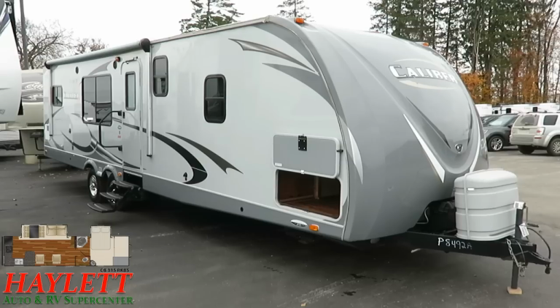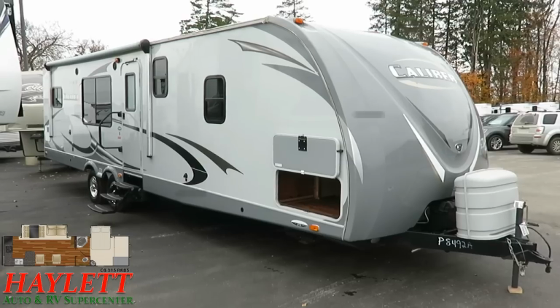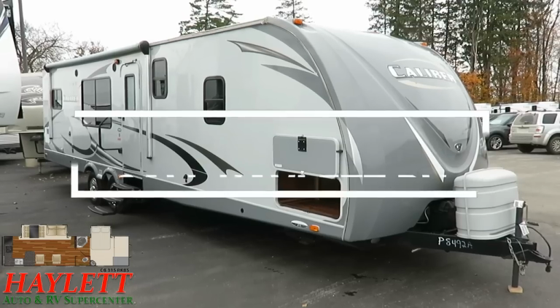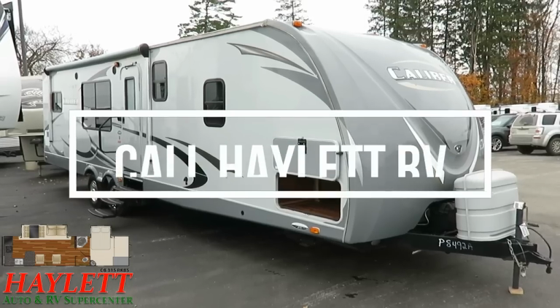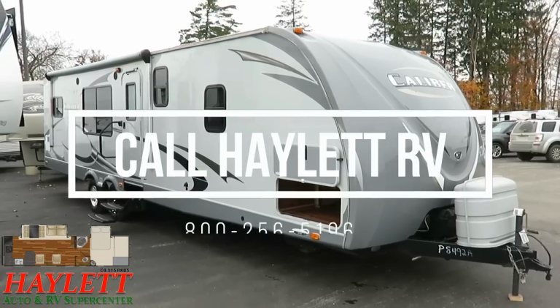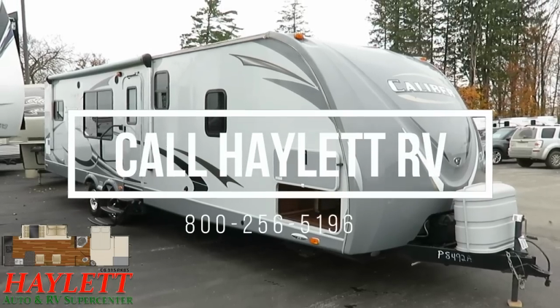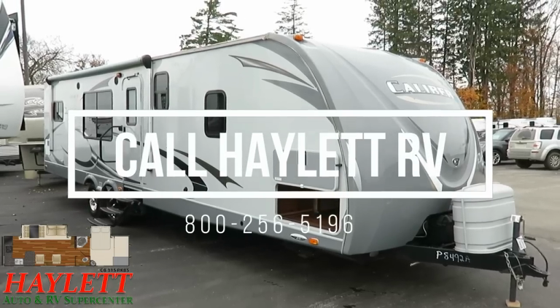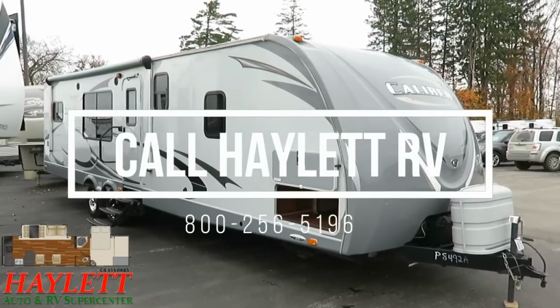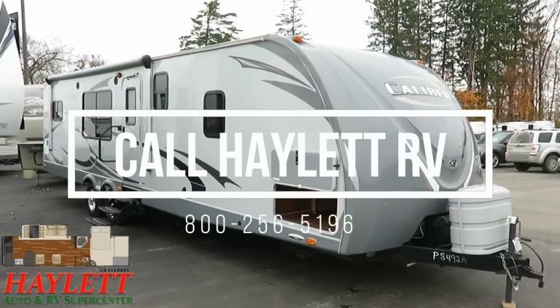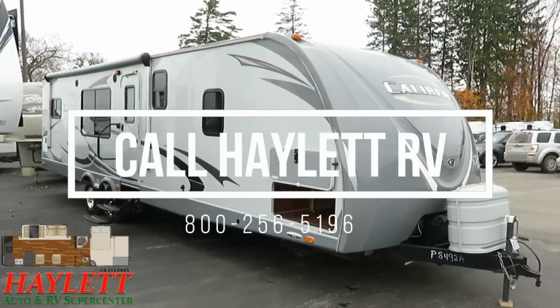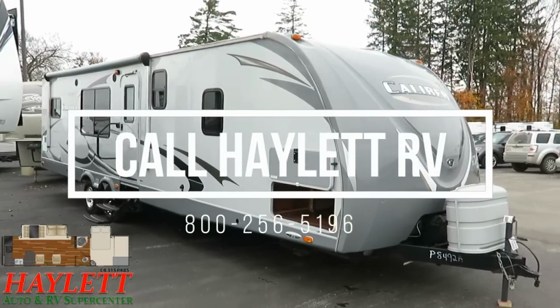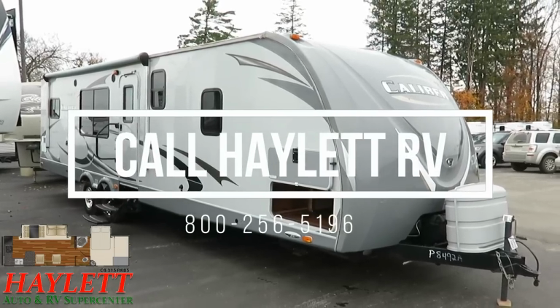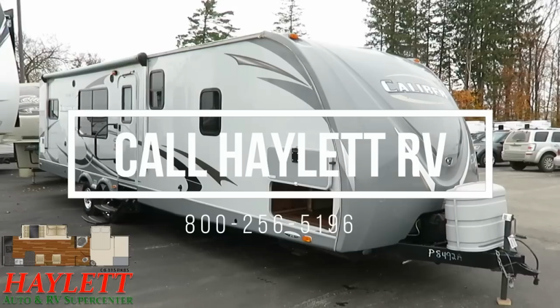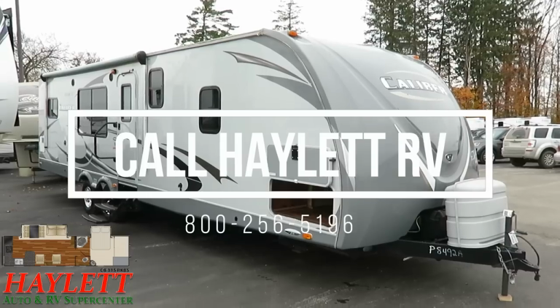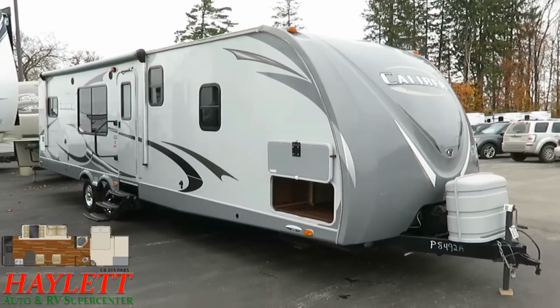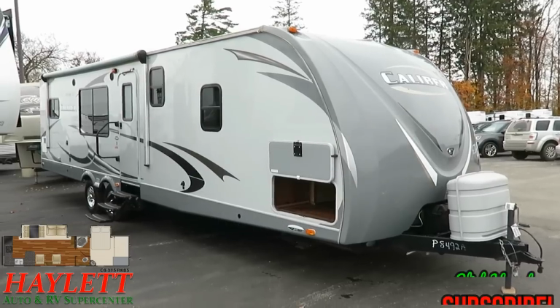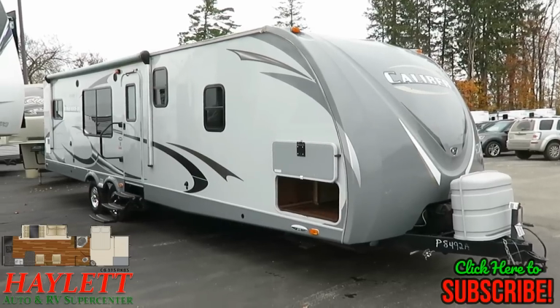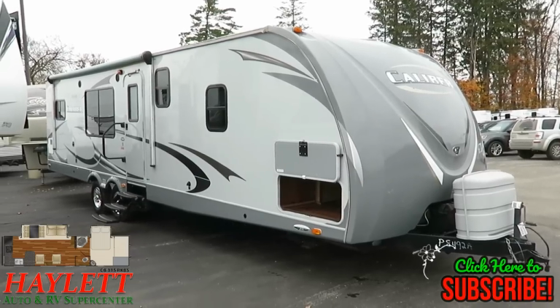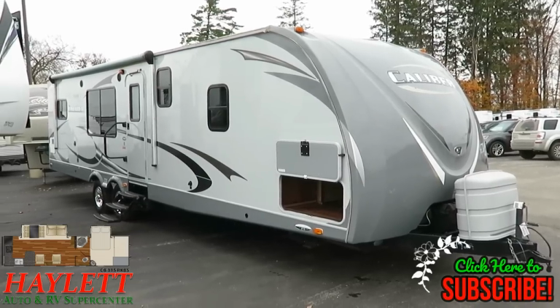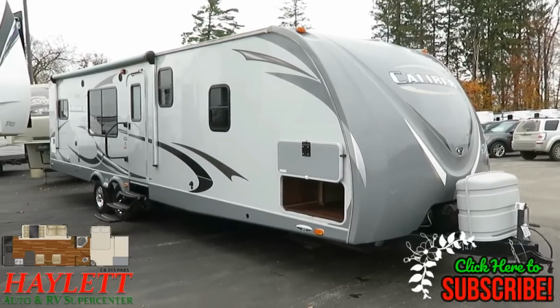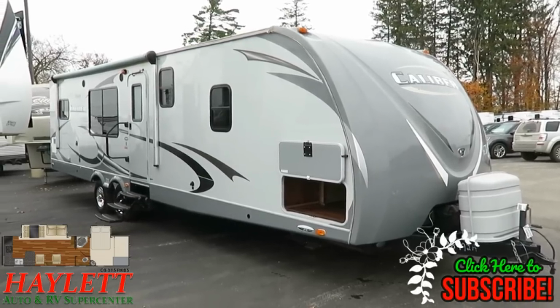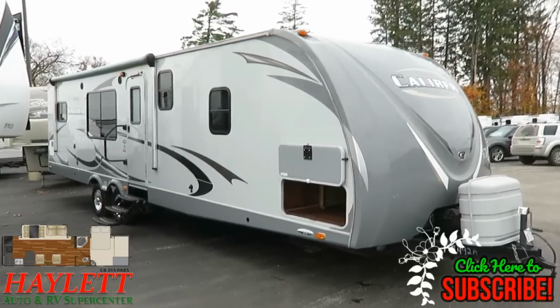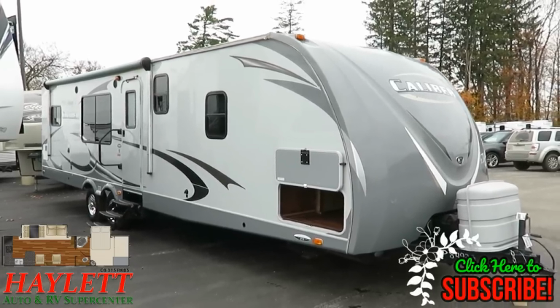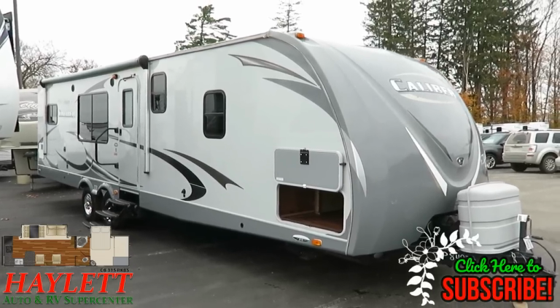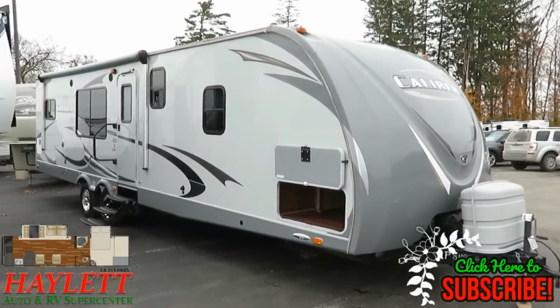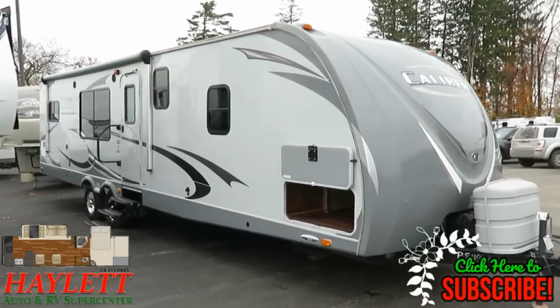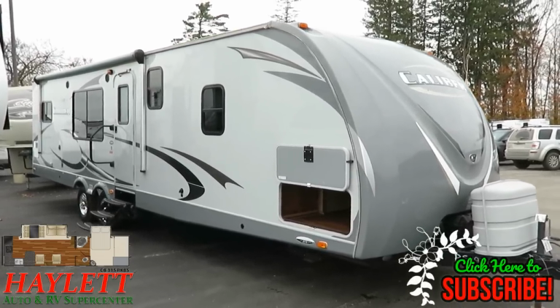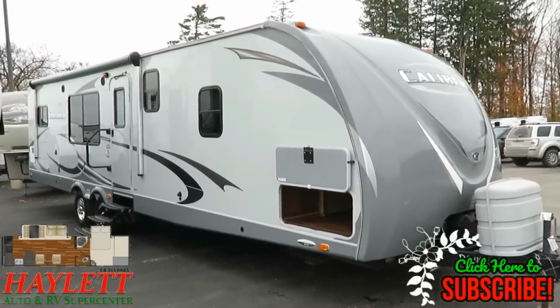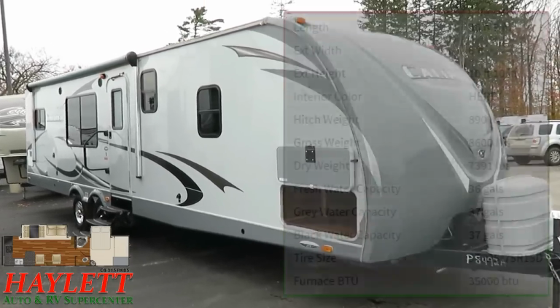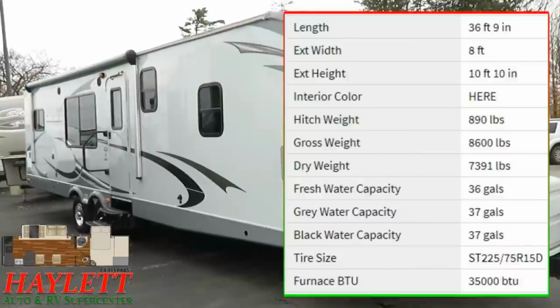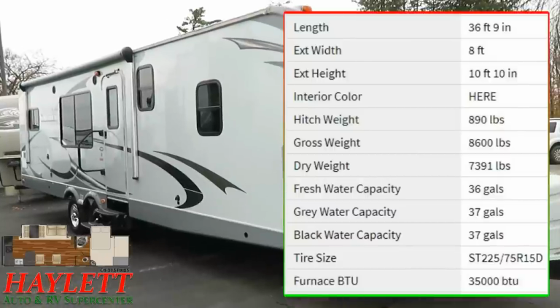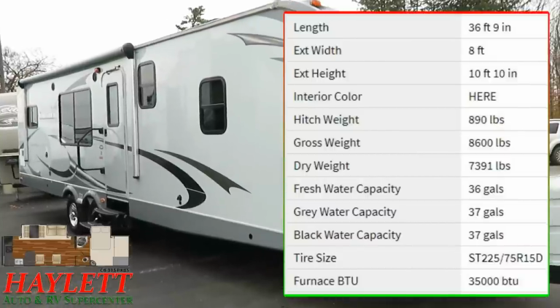76,50 pounds — this is a big rear kitchen with front master bedroom slide-out caliber here at Haylett RV of Coldwater, Michigan. One owner, originally sold here at Haylett RV.